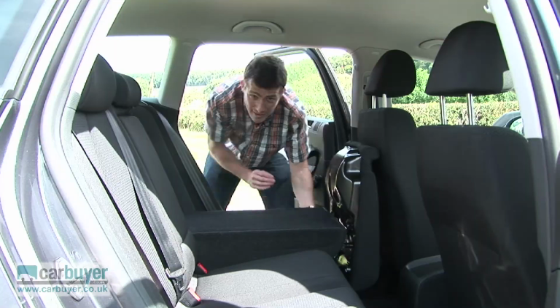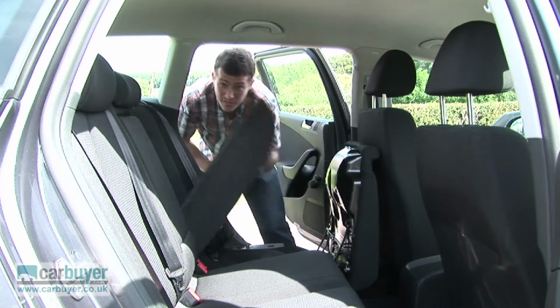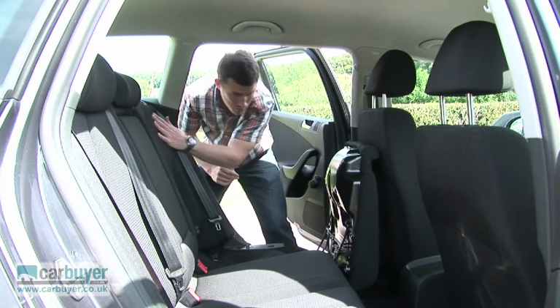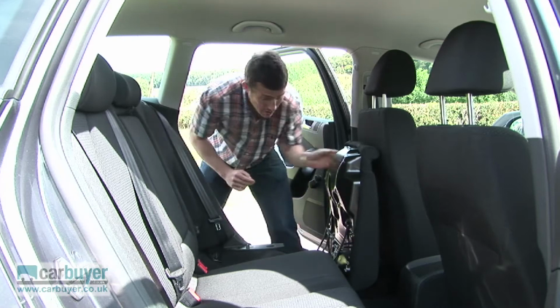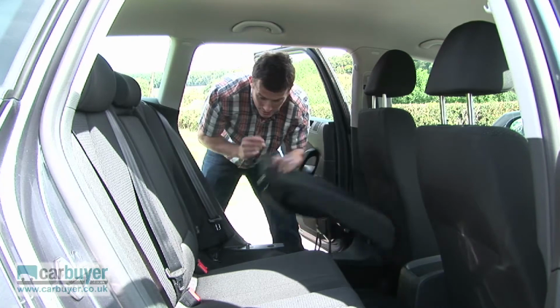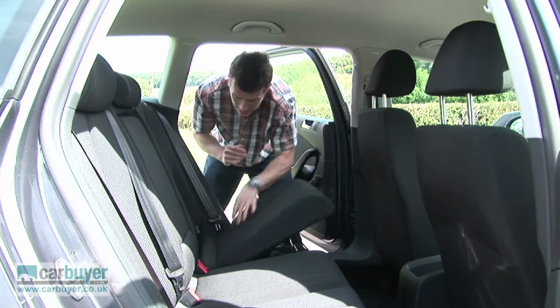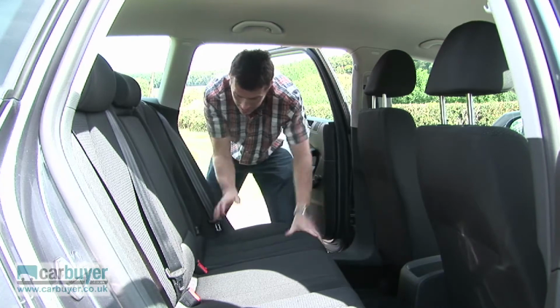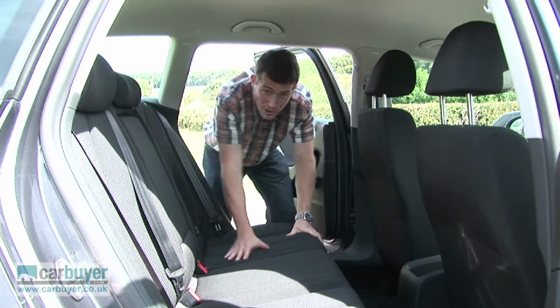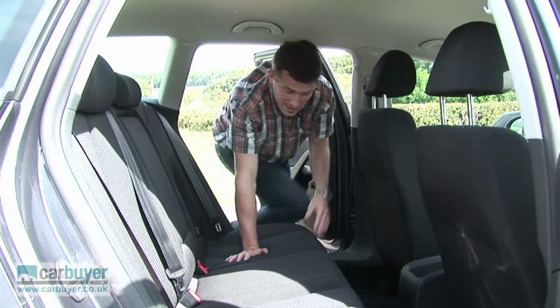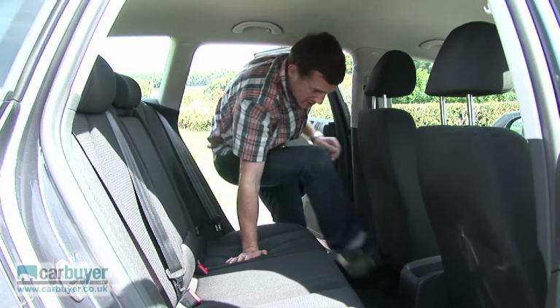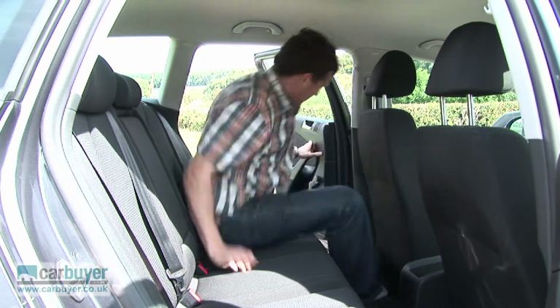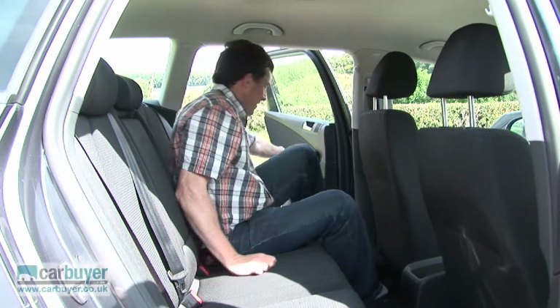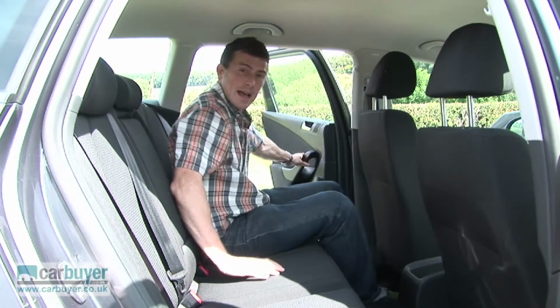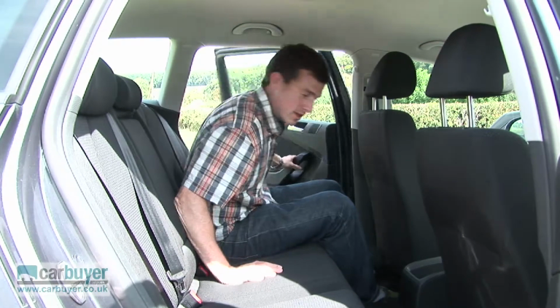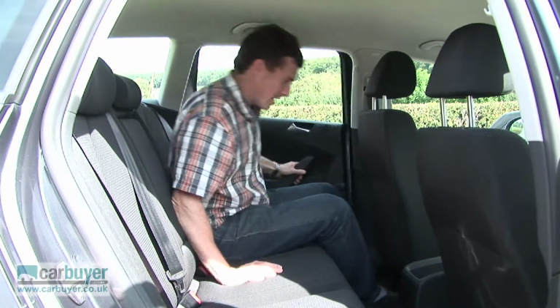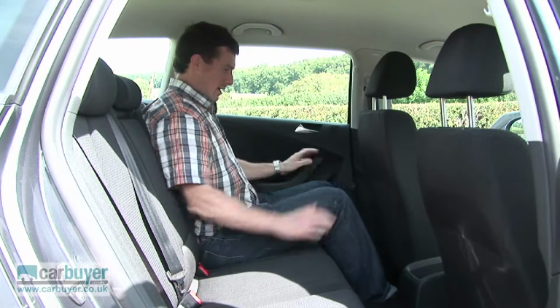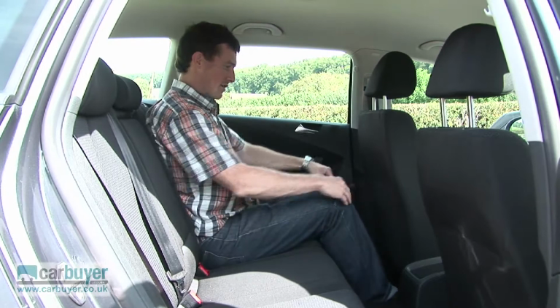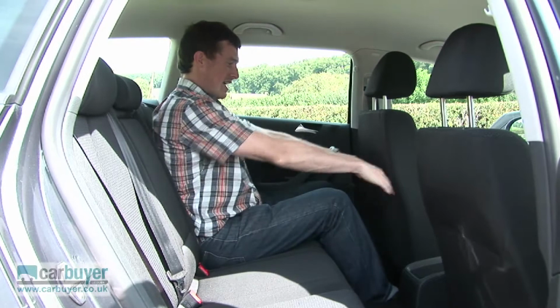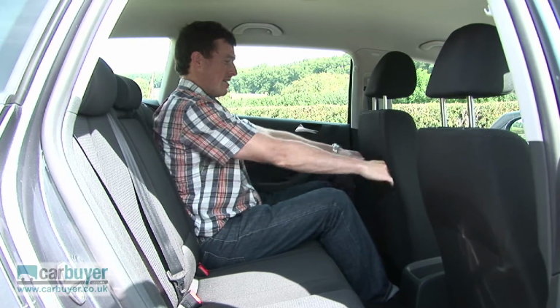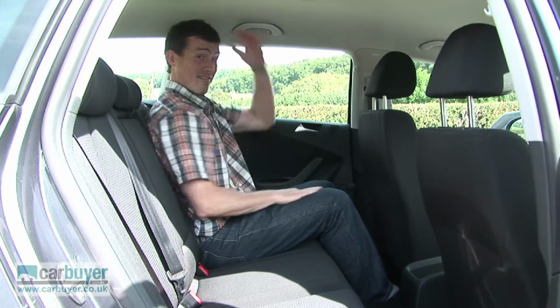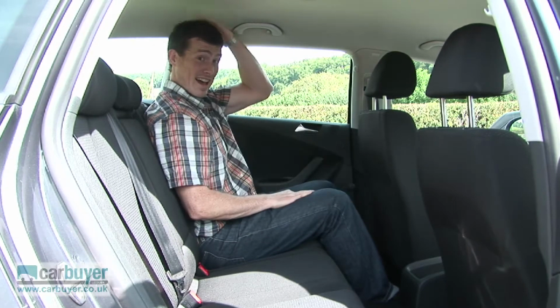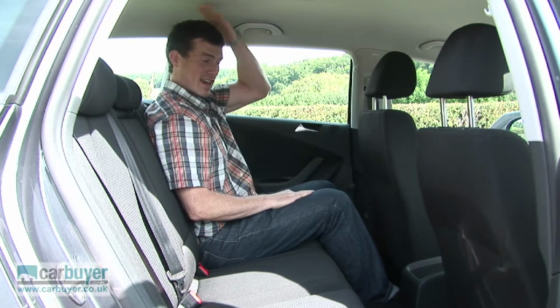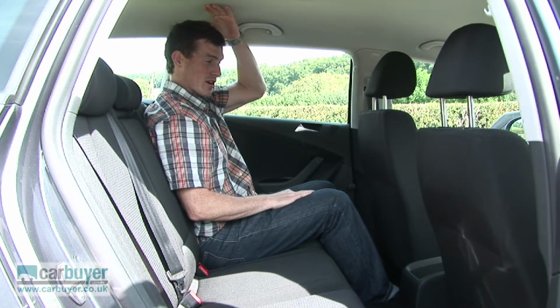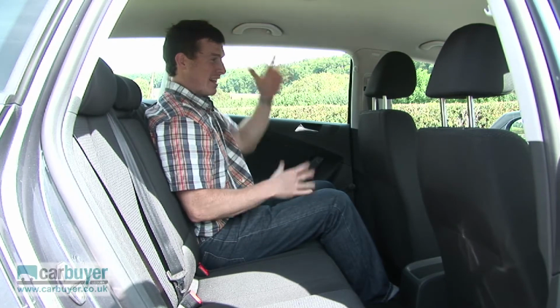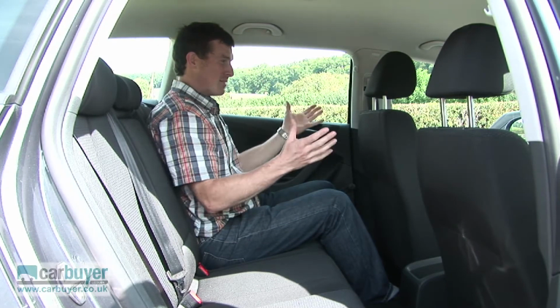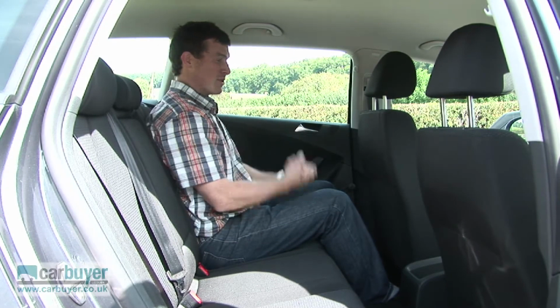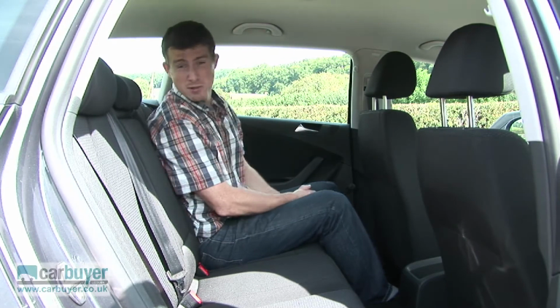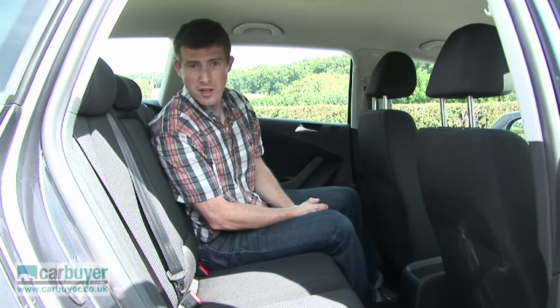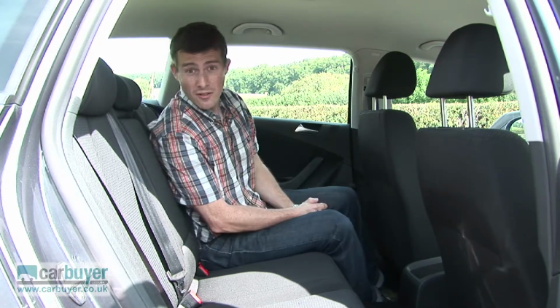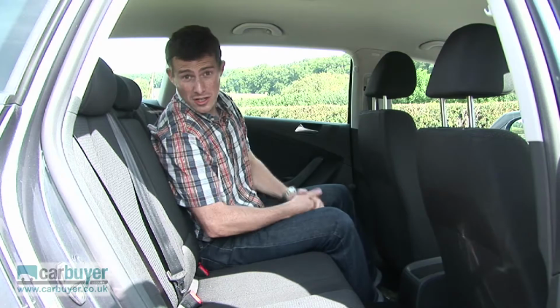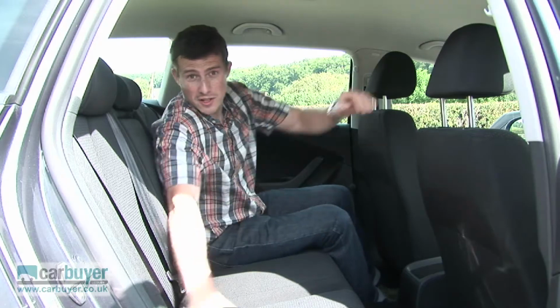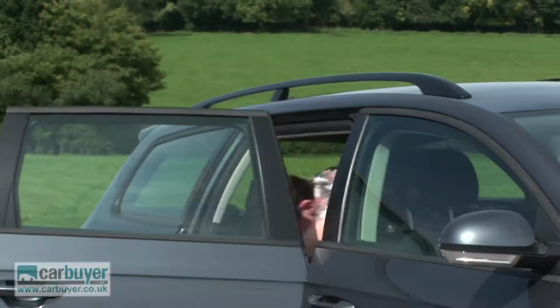If I just put them back, you'll see that for rear passengers there's absolutely loads of knee and headroom, and it's pretty much a similar story on the saloon version too.